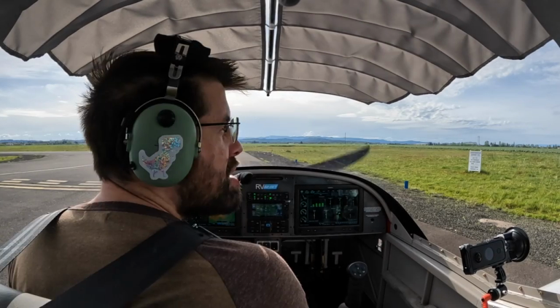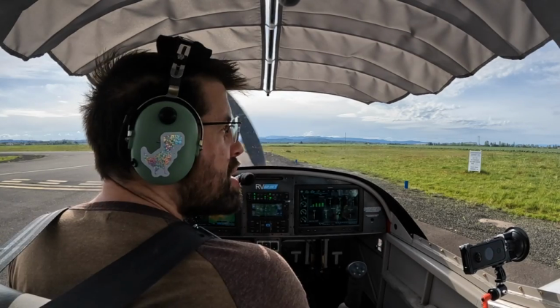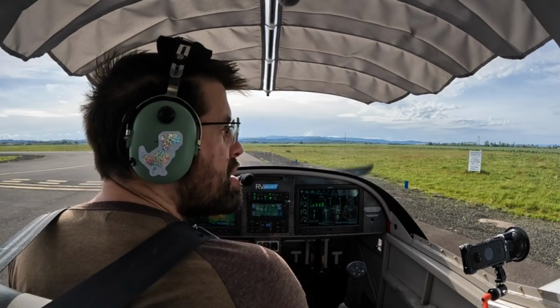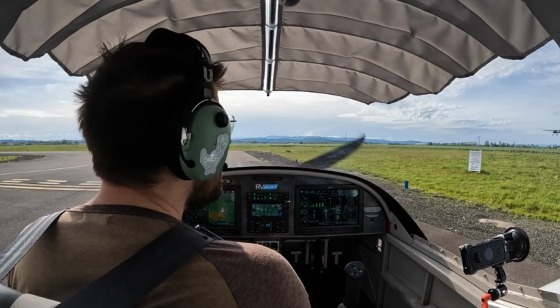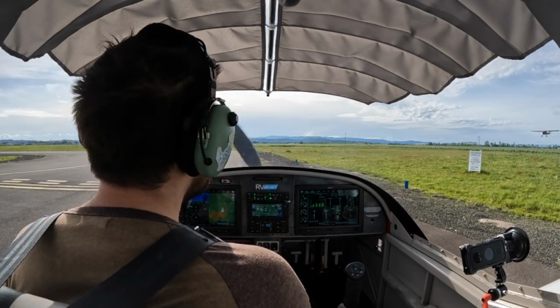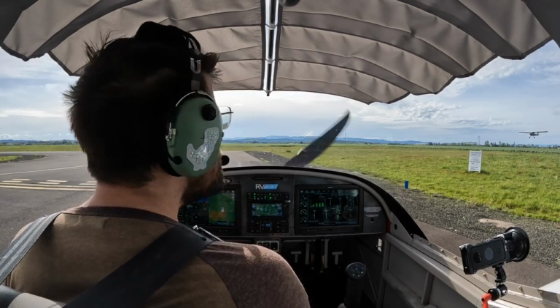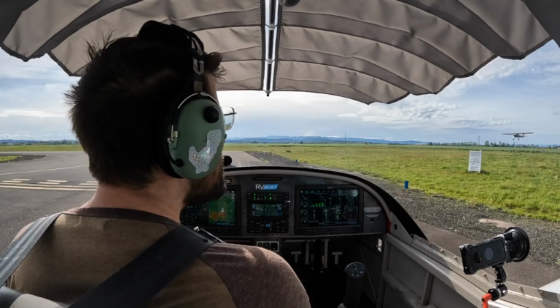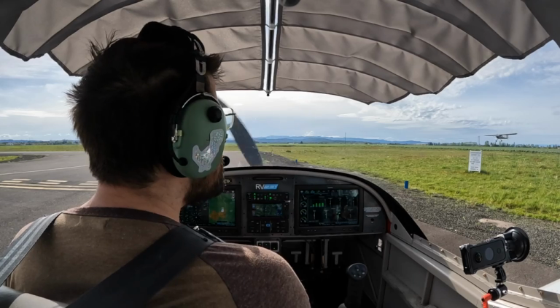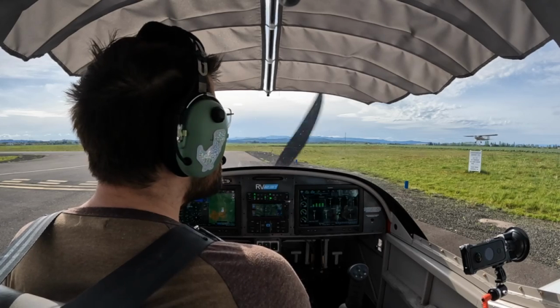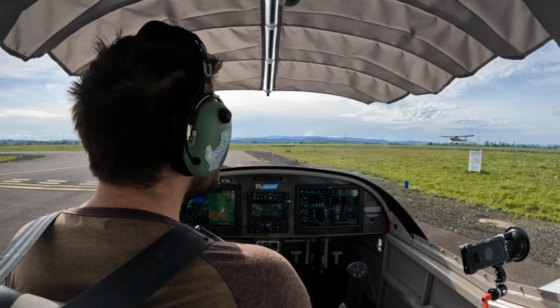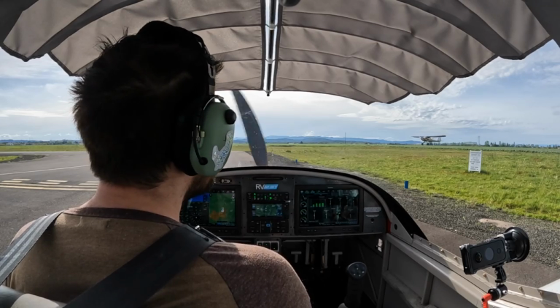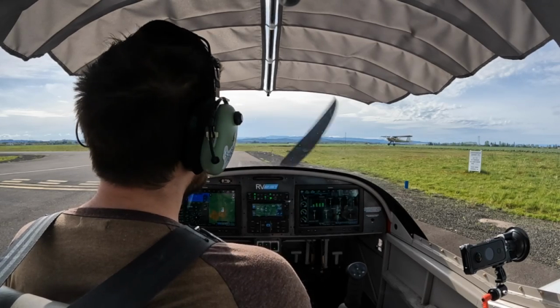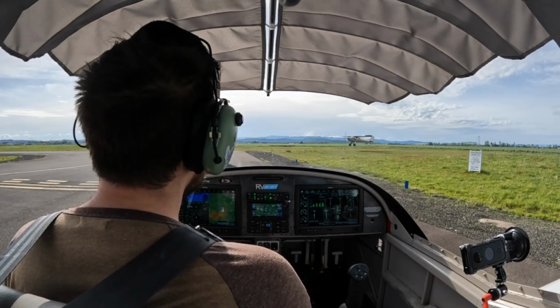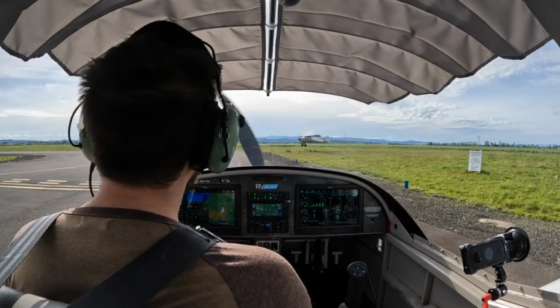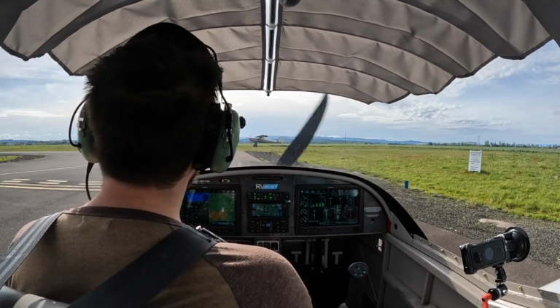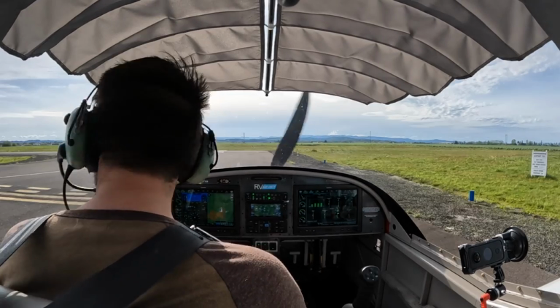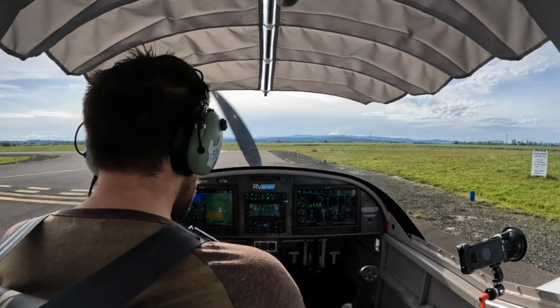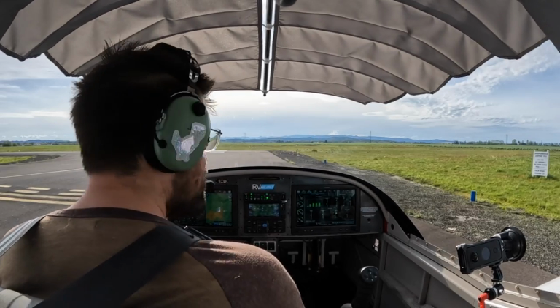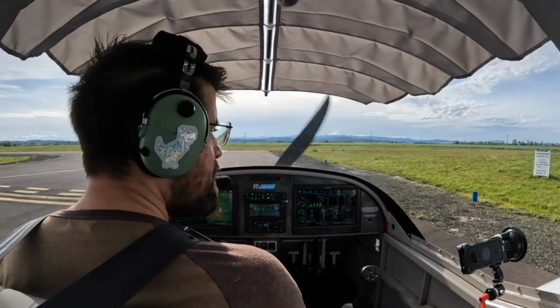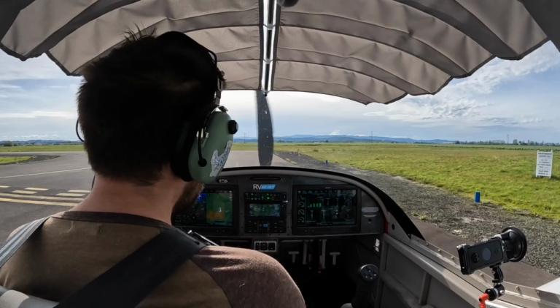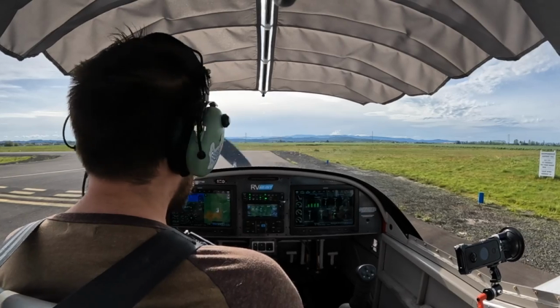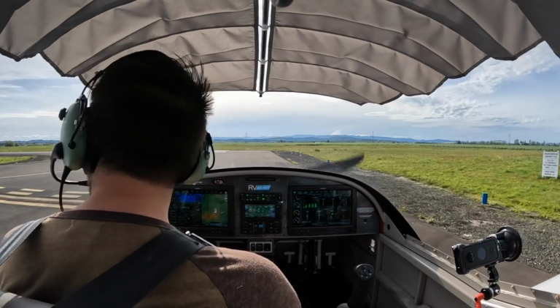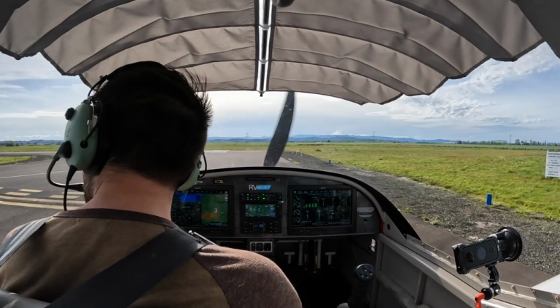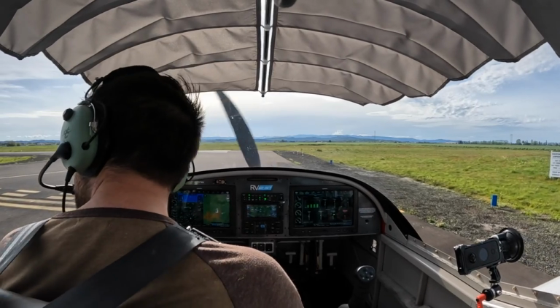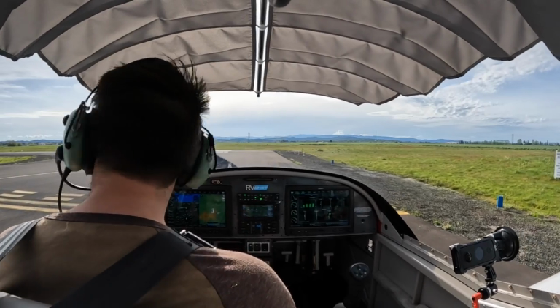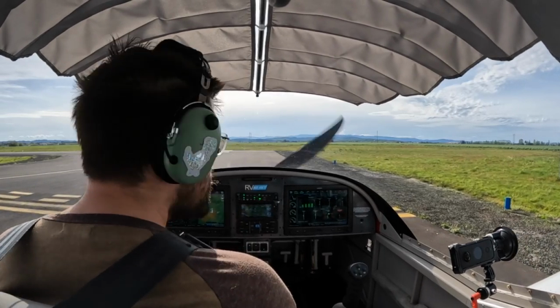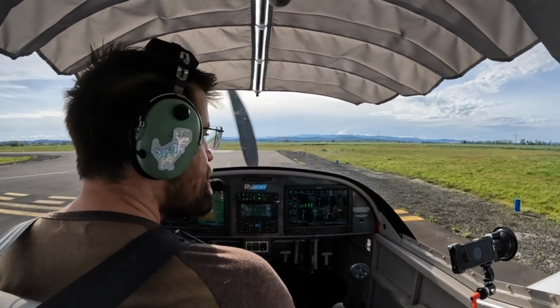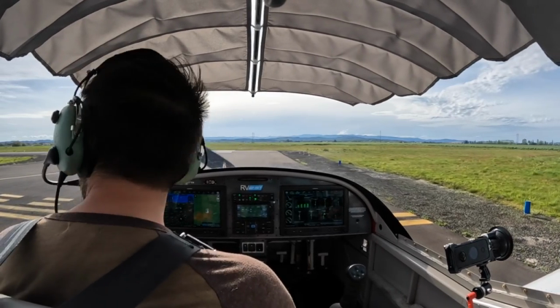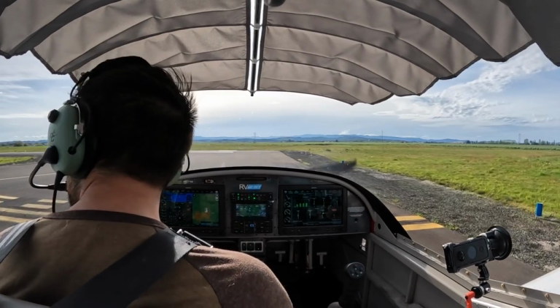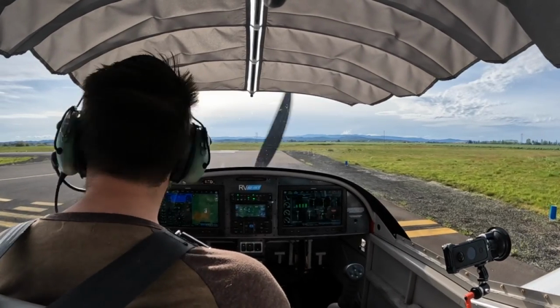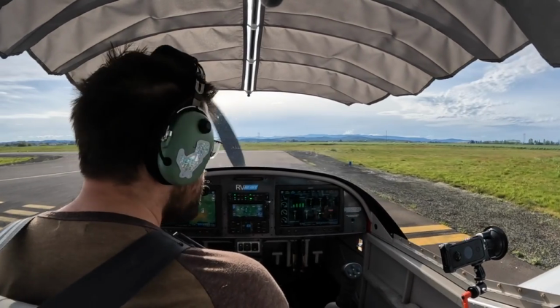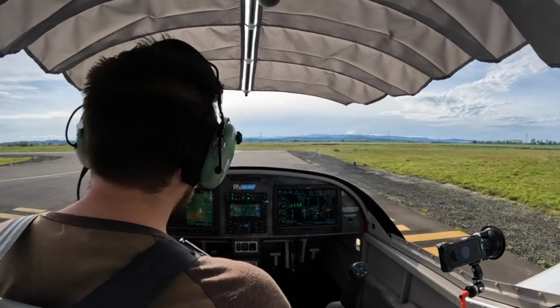Tail trigger. Vail is low. Independence traffic, RV through 117 Victor Alpha, departing one six. I'll be headed out to the south. Independence.